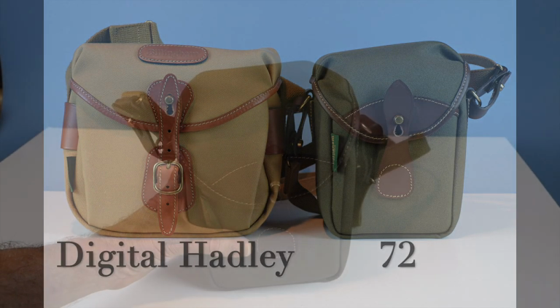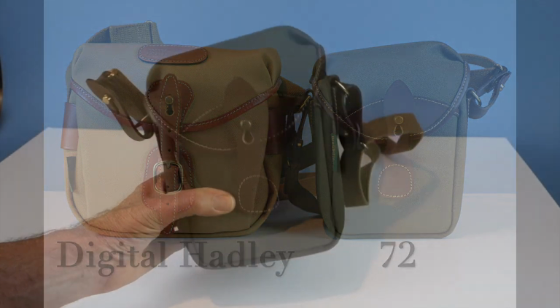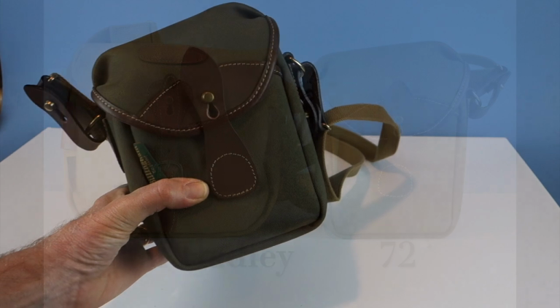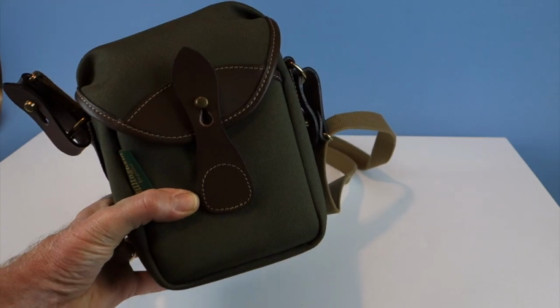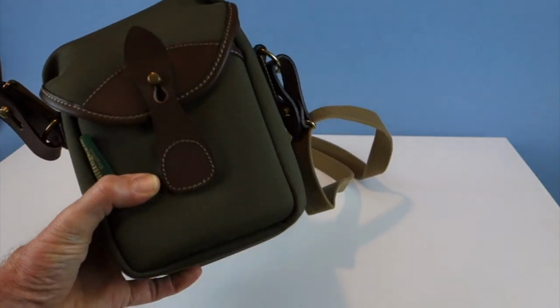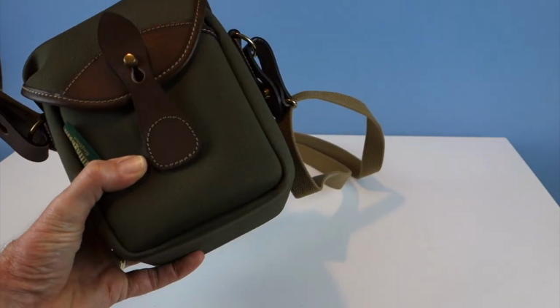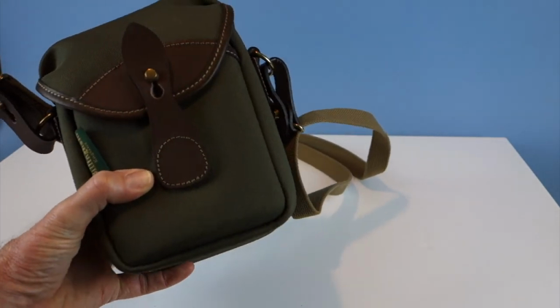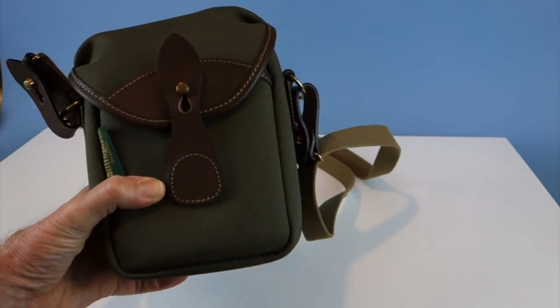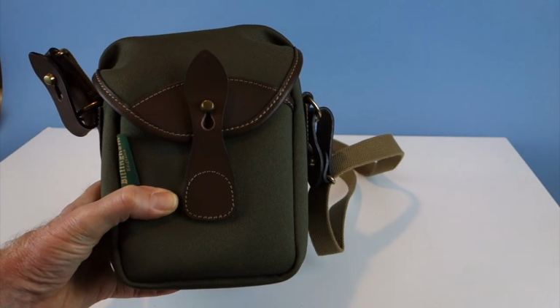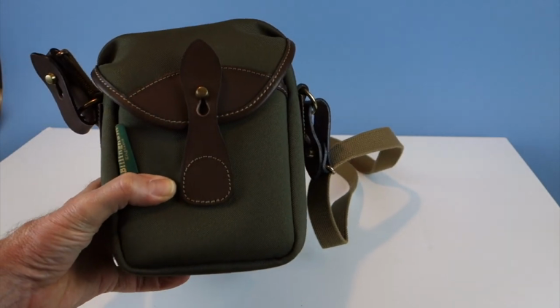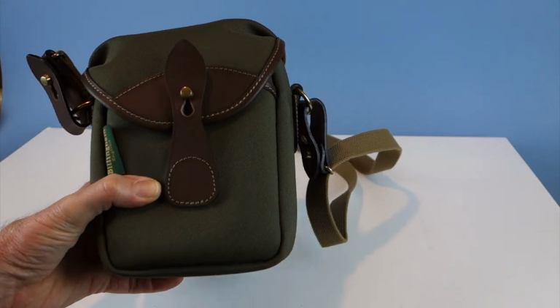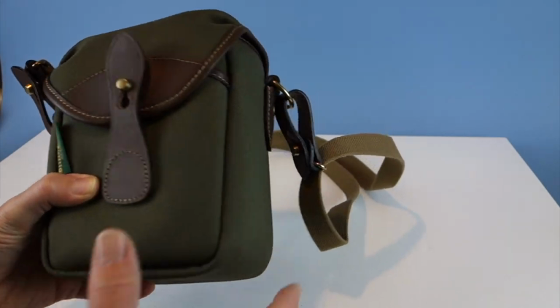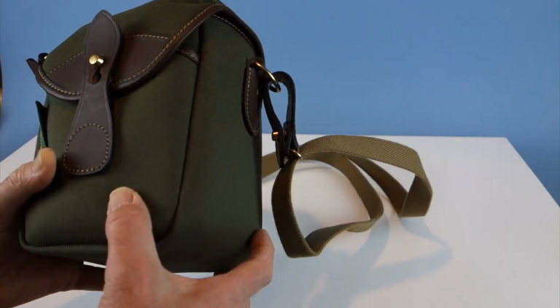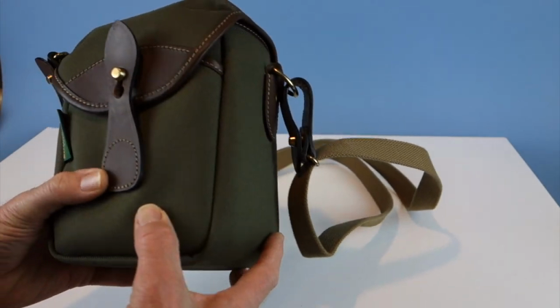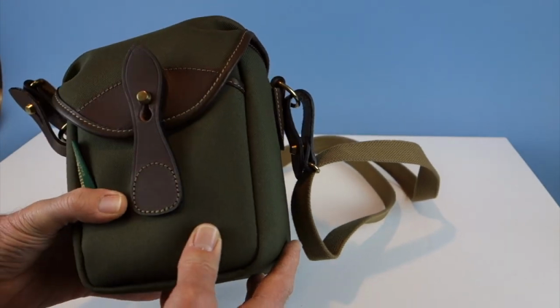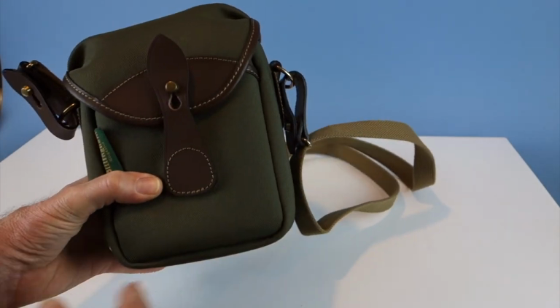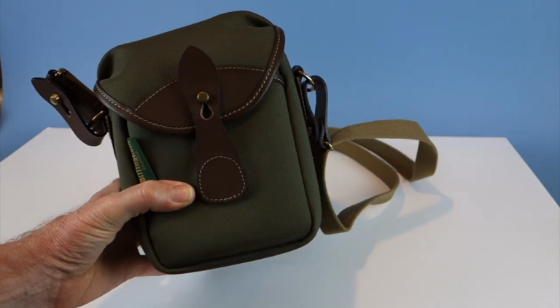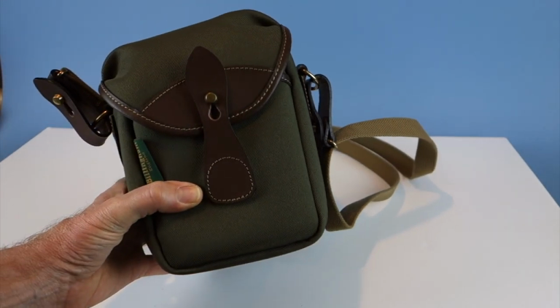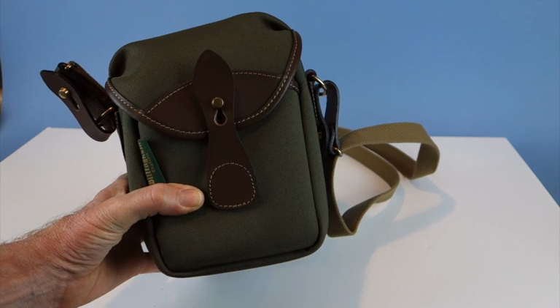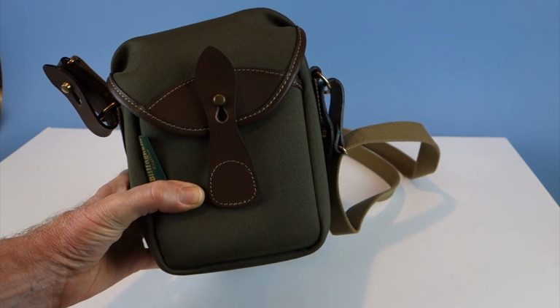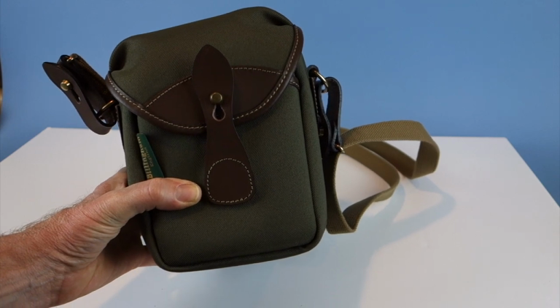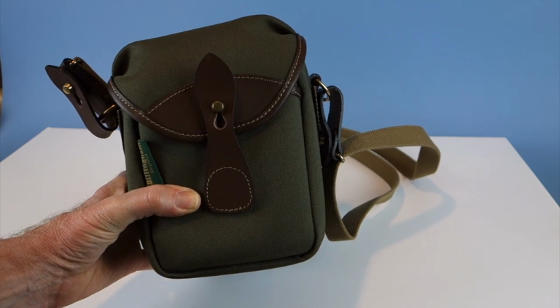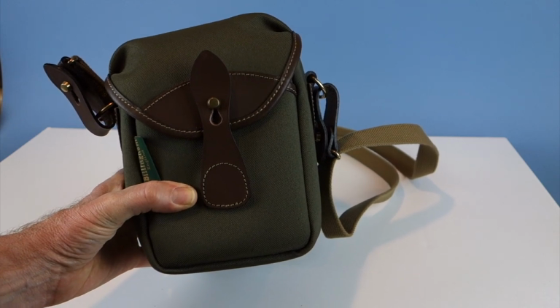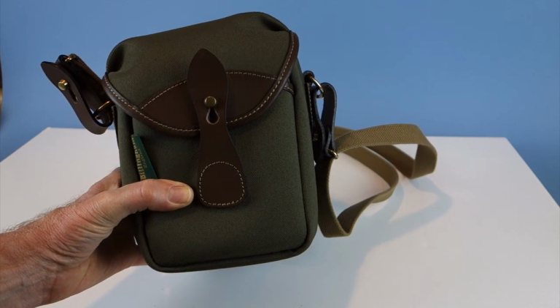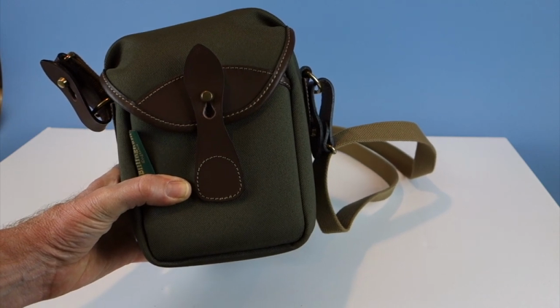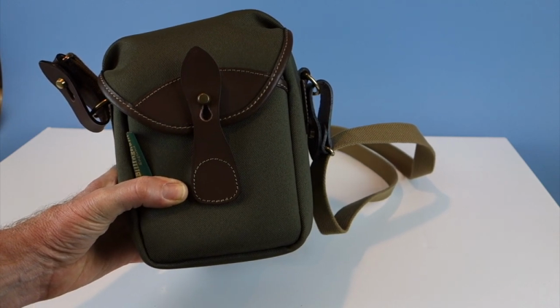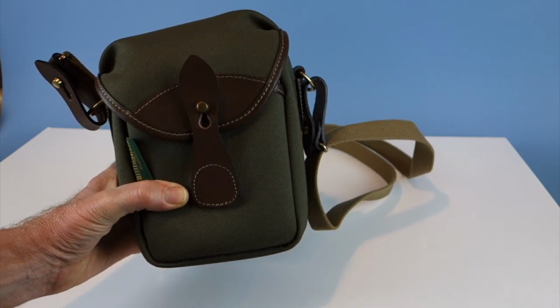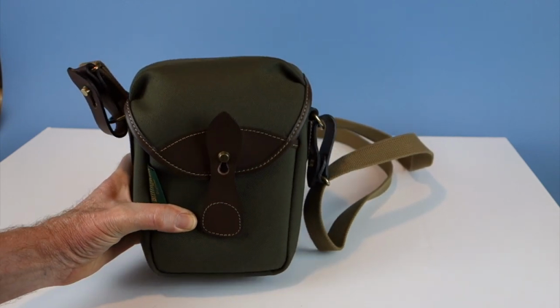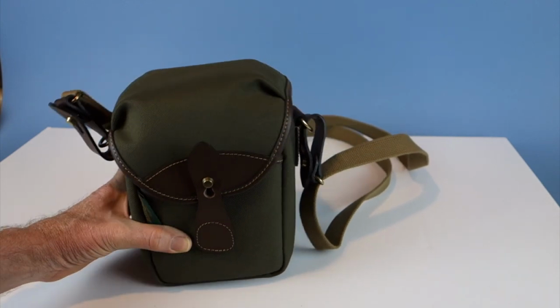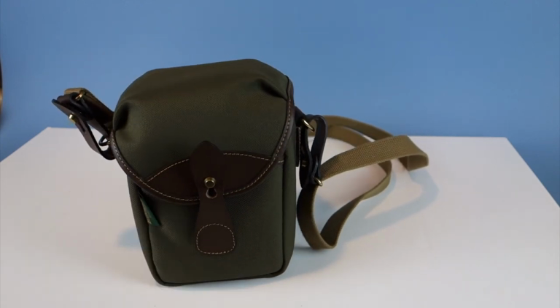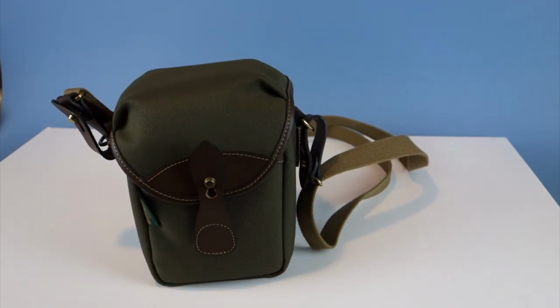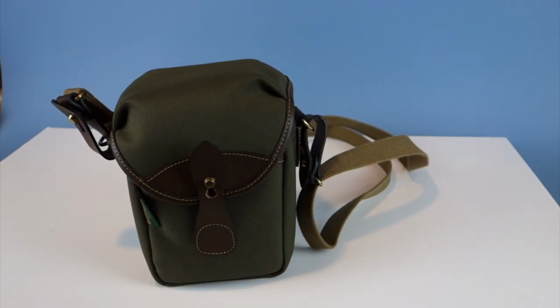This is a quick review of my Billingham 72 camera bag. I recently purchased this on eBay and I want to do a quick review of it along with a comparison.